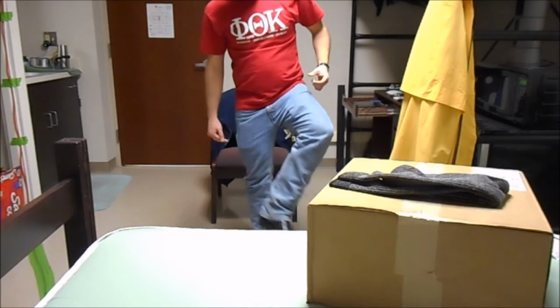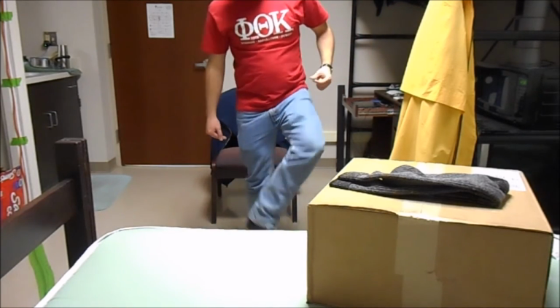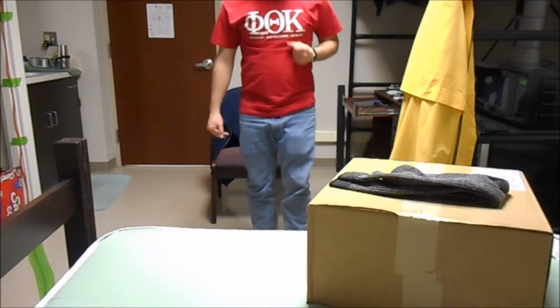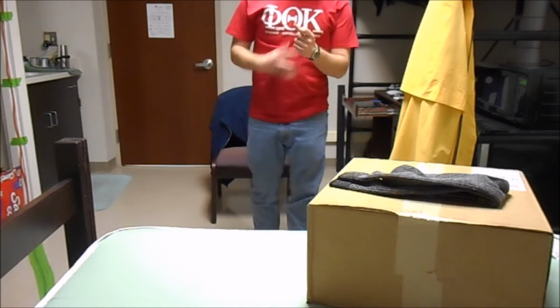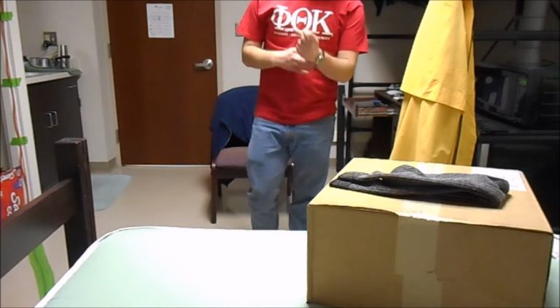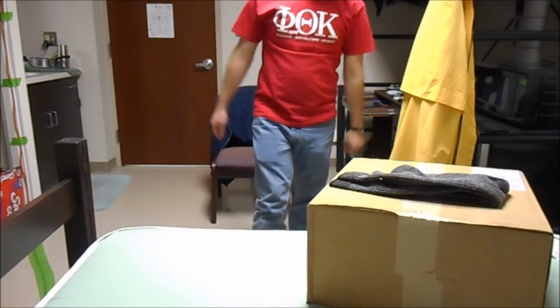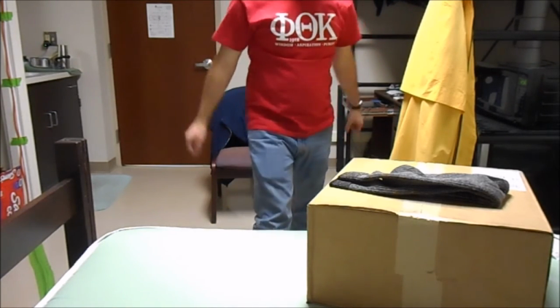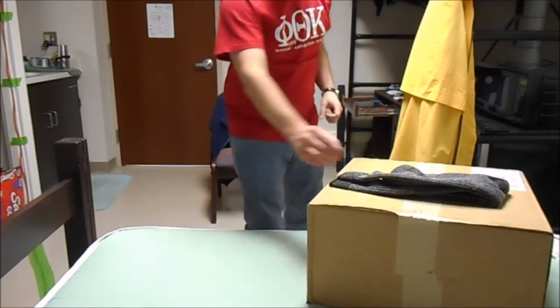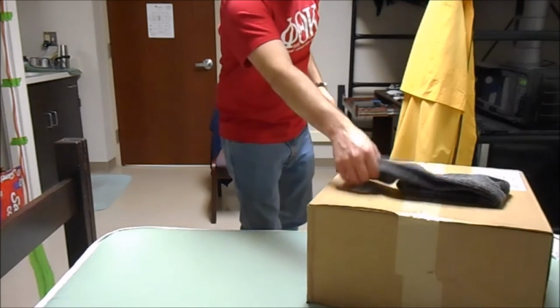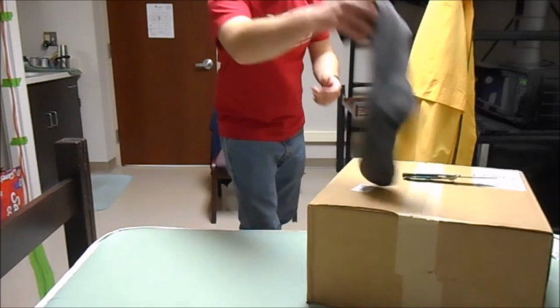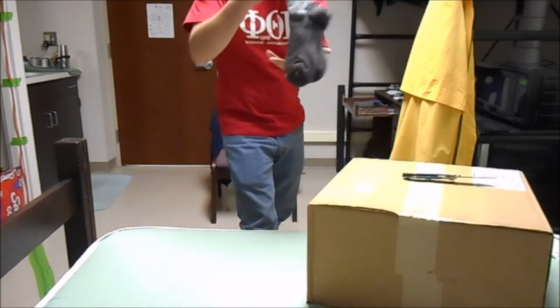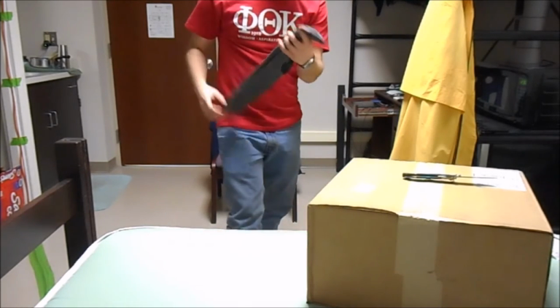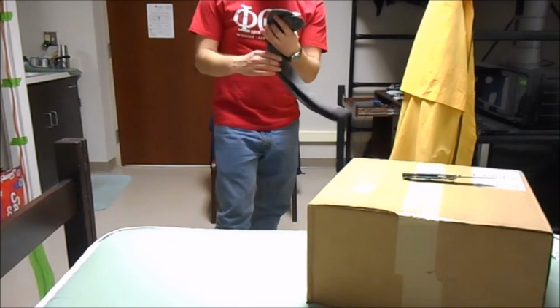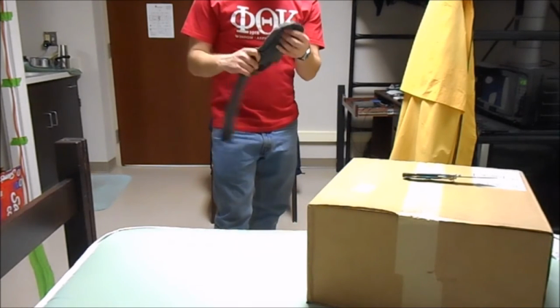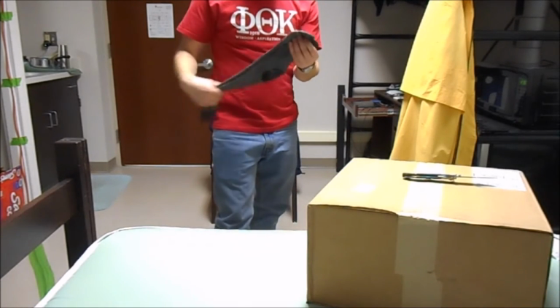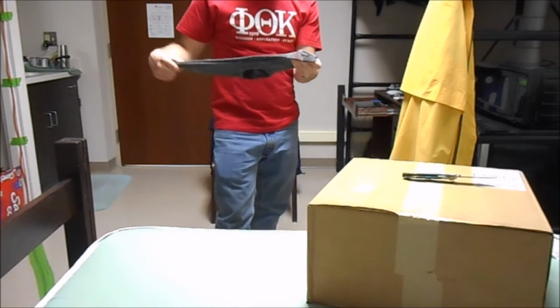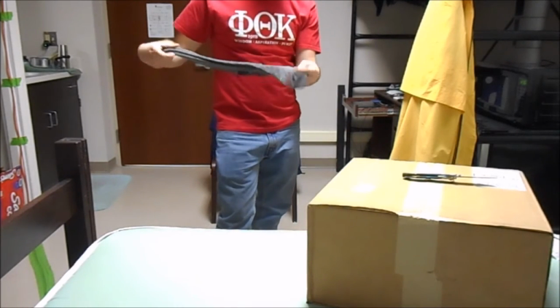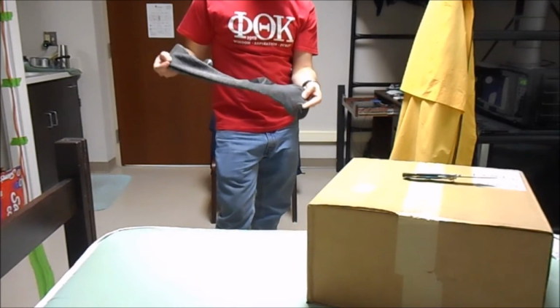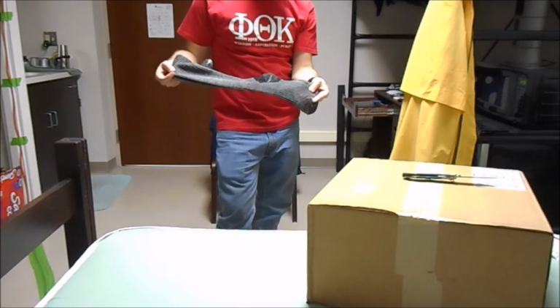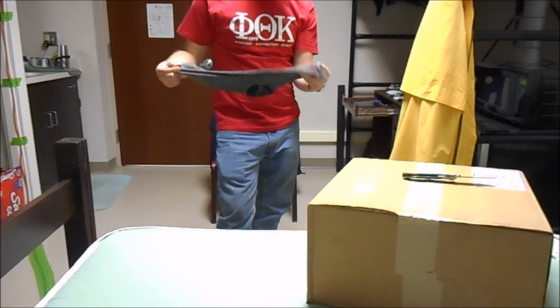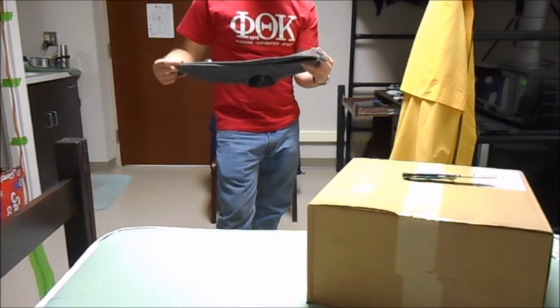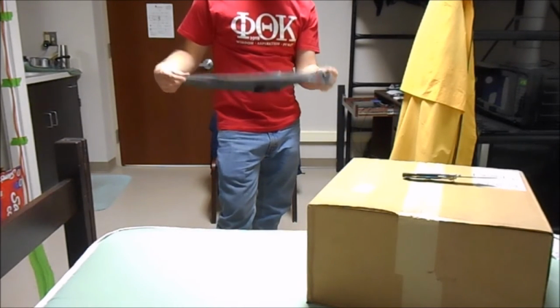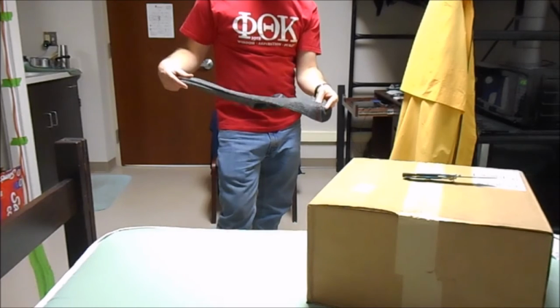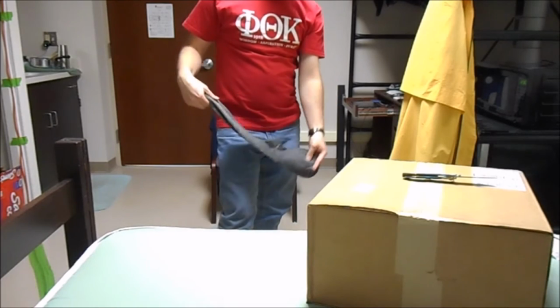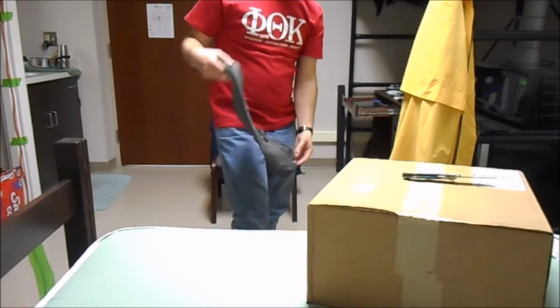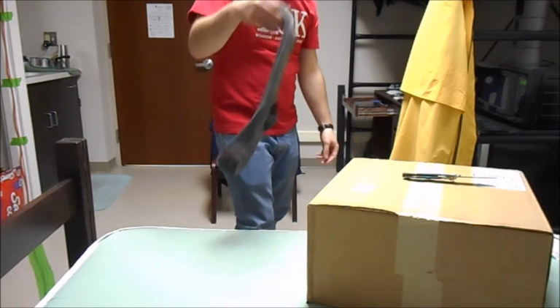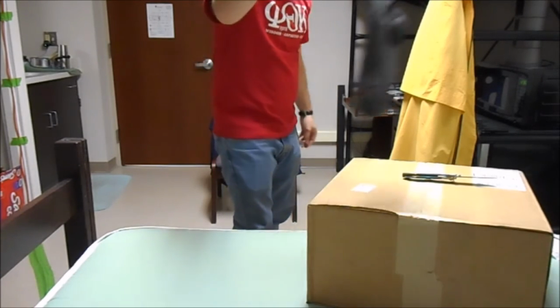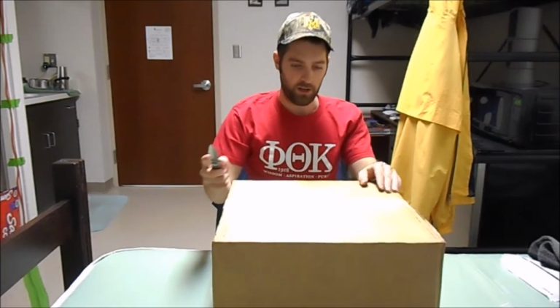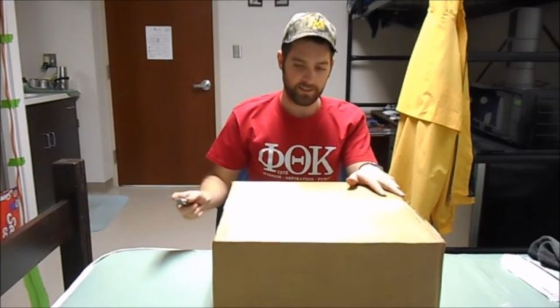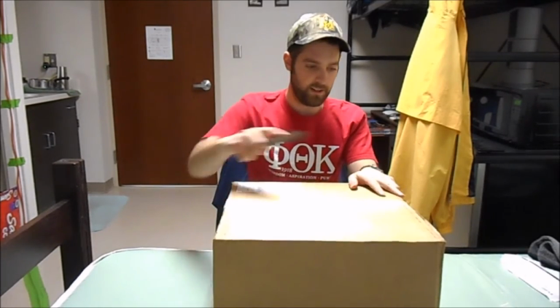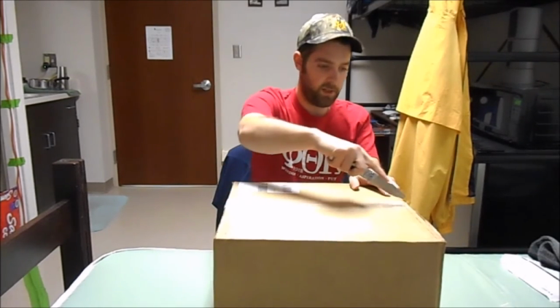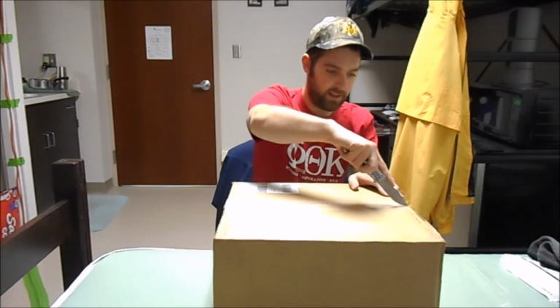I'd say these are some pretty good boot socks. These are Wolverines, and I actually got these from Academy Sporting Goods. Alright, let's get into the big package.